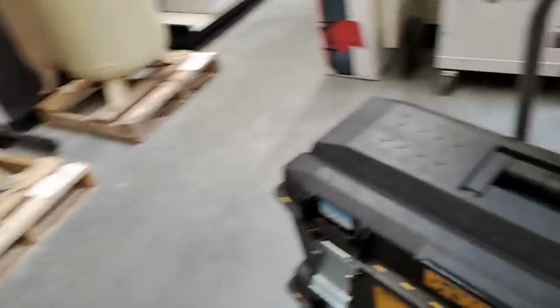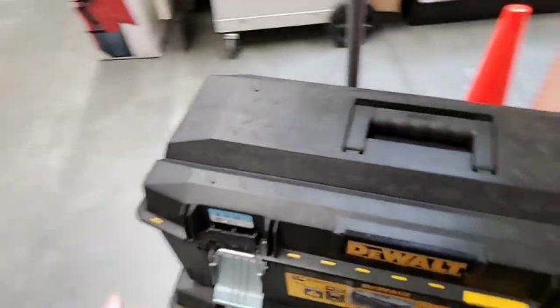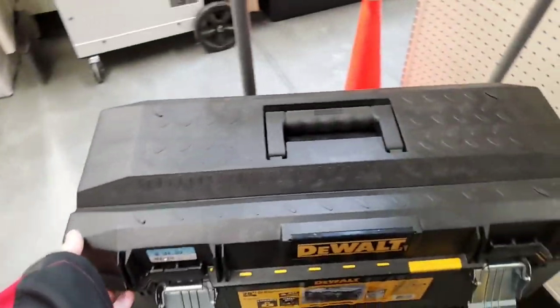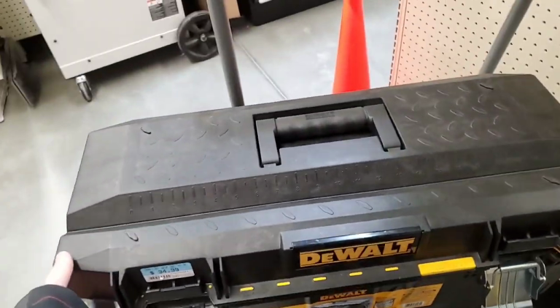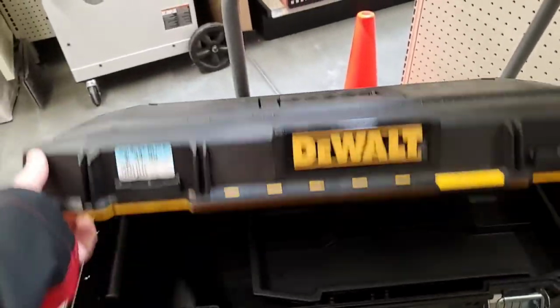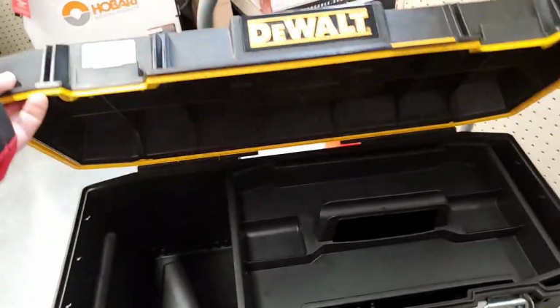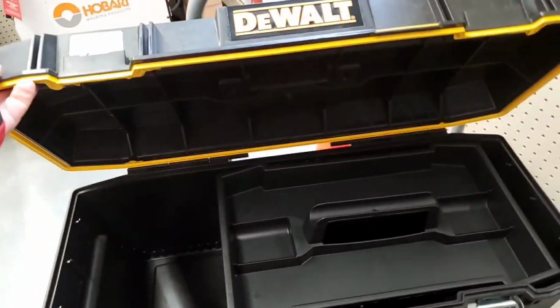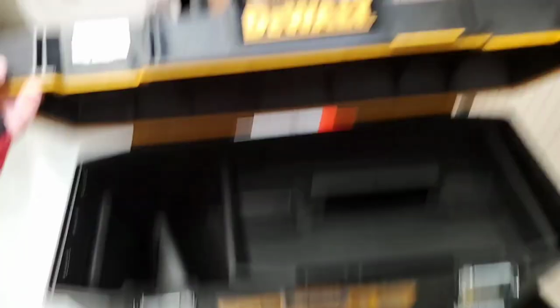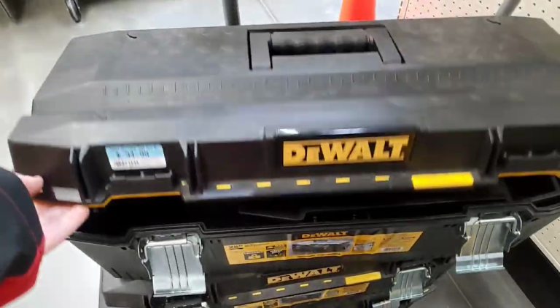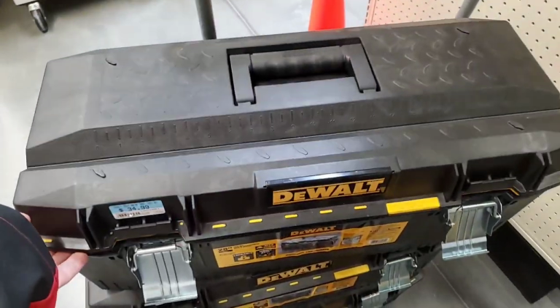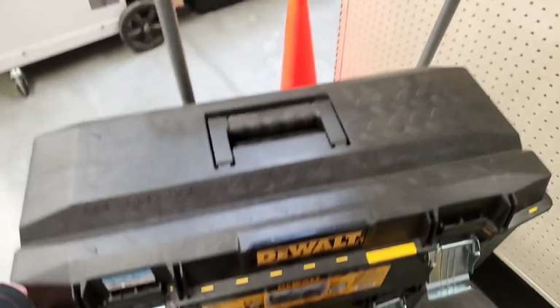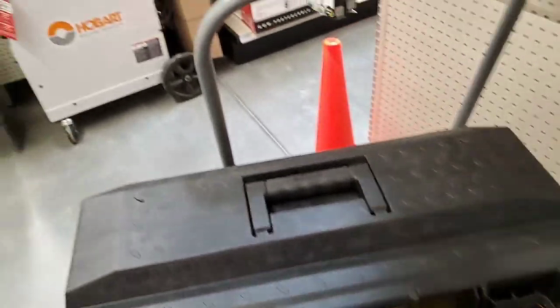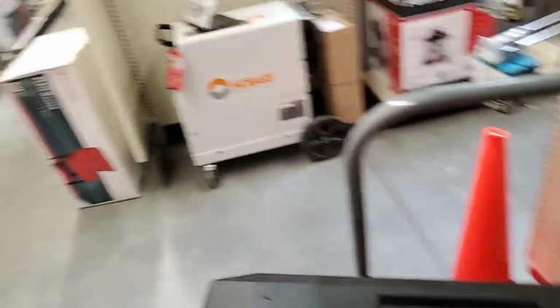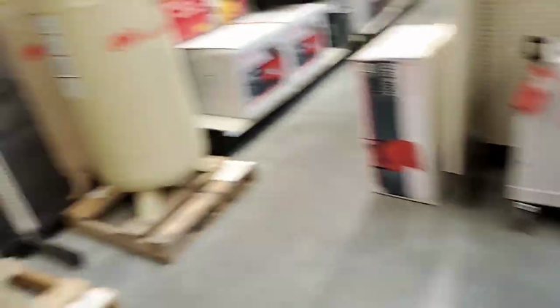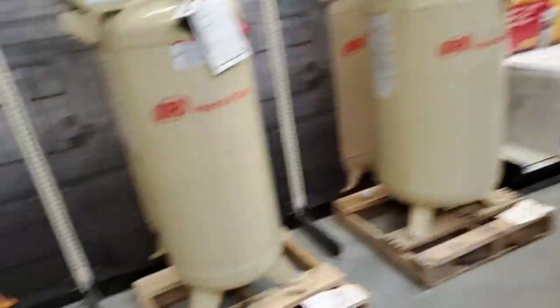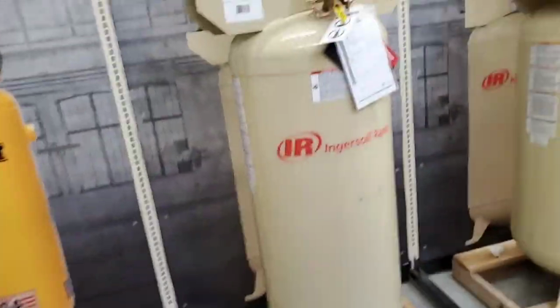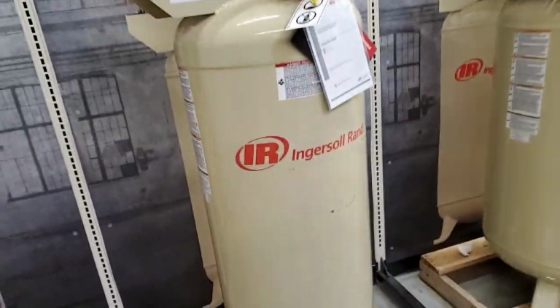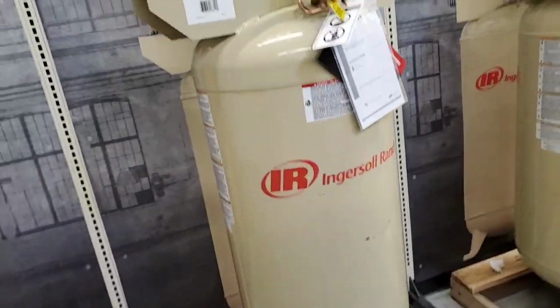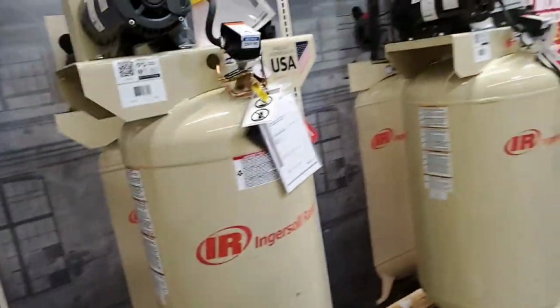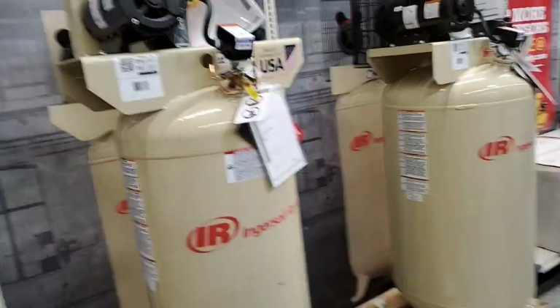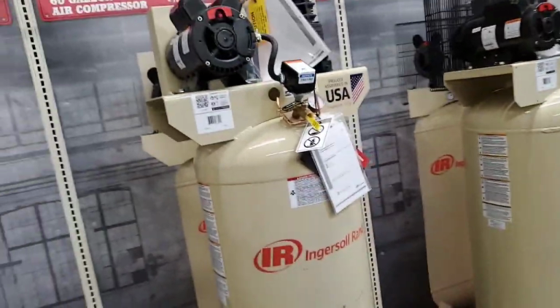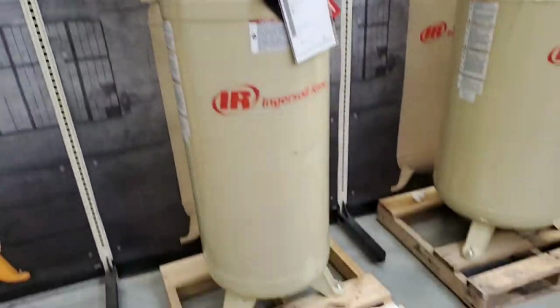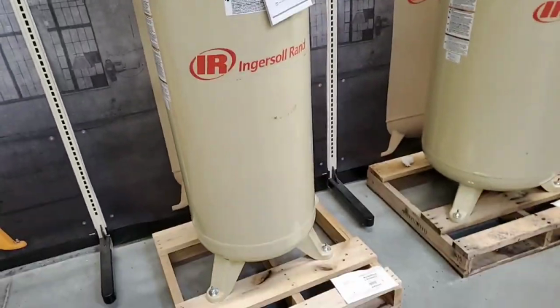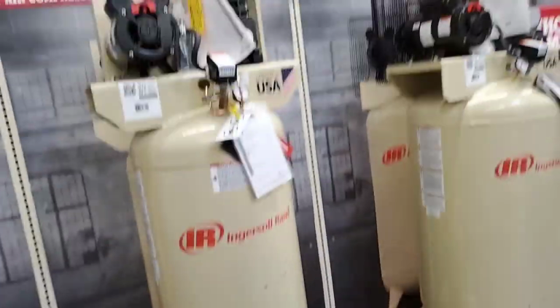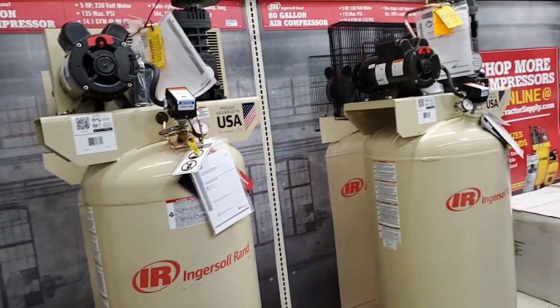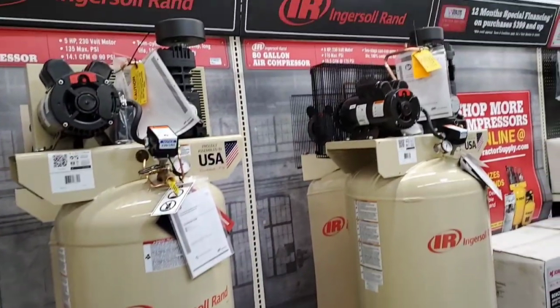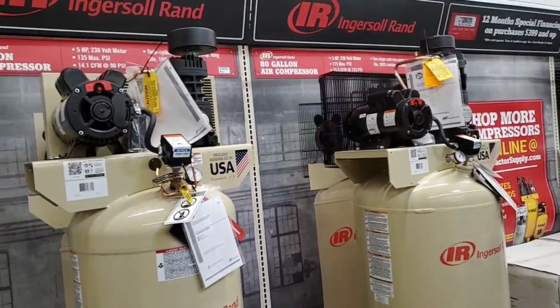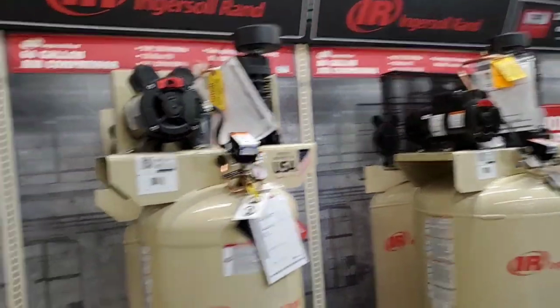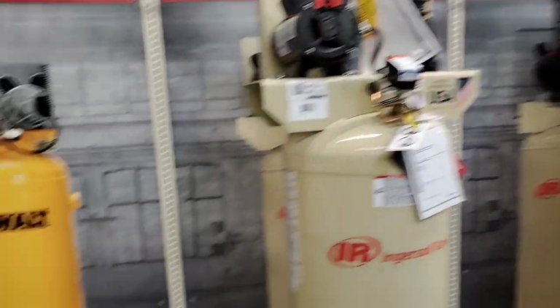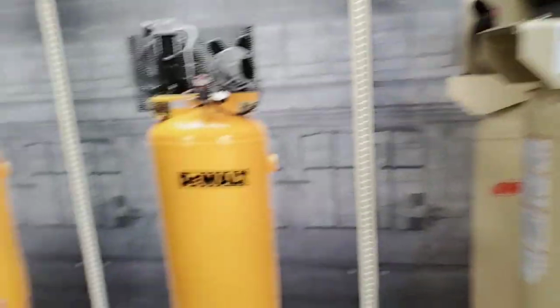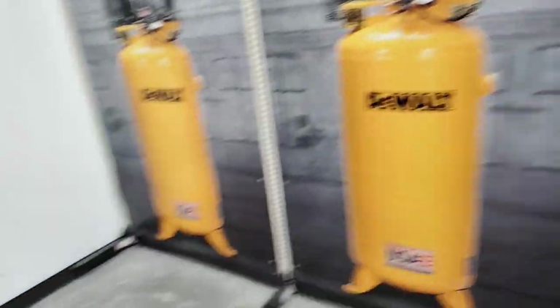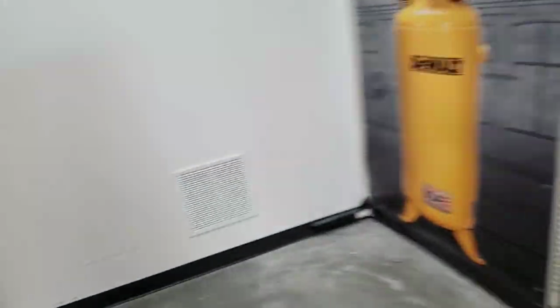35 bucks — not bad. And you got some Ingersoll Rand, 80 gallon, 60 gallon compressors.